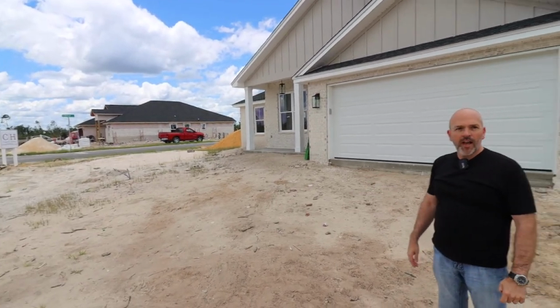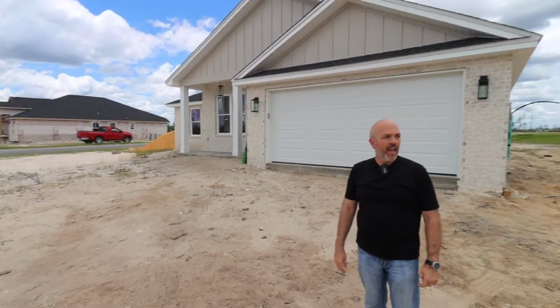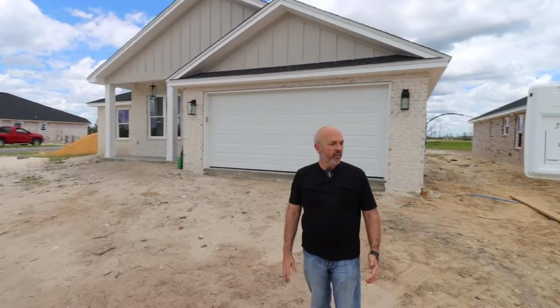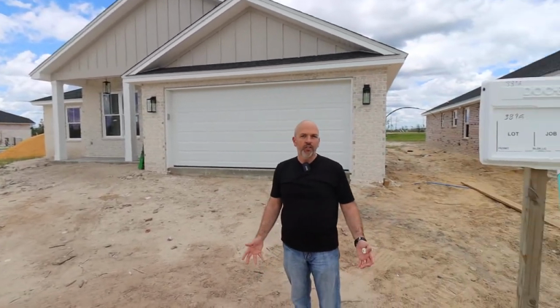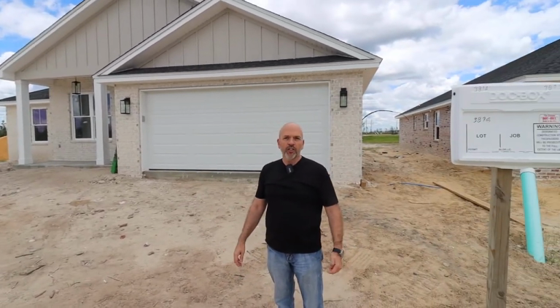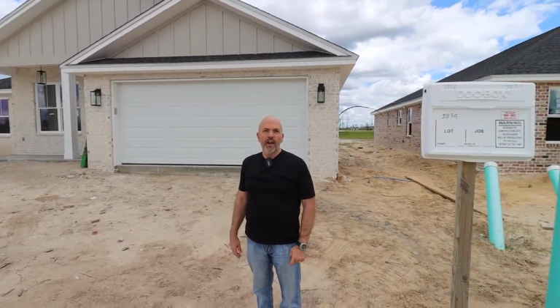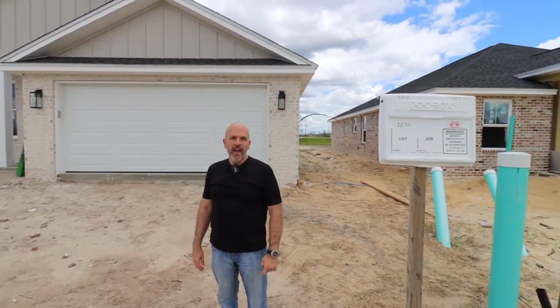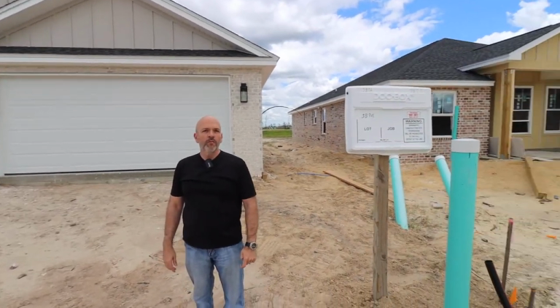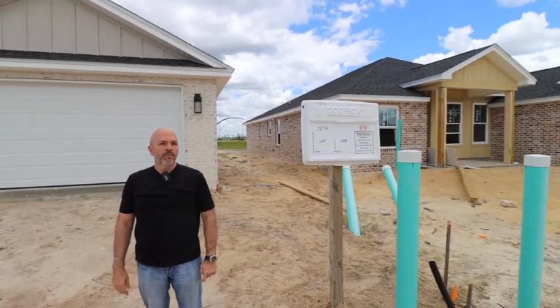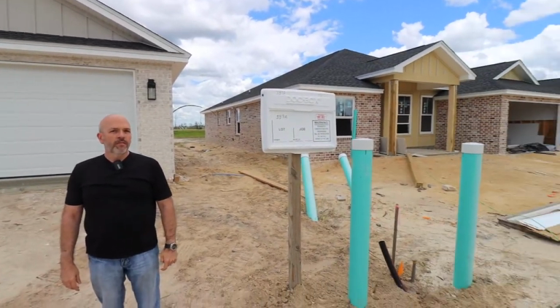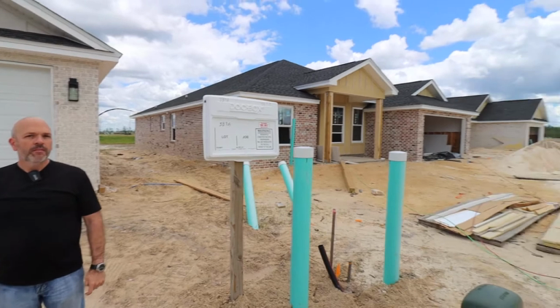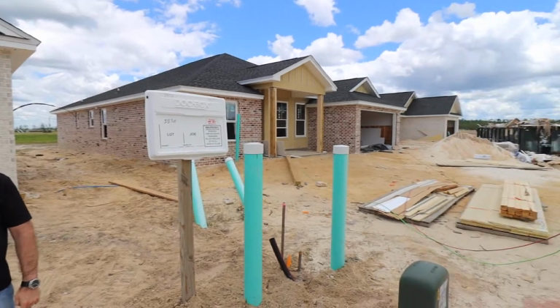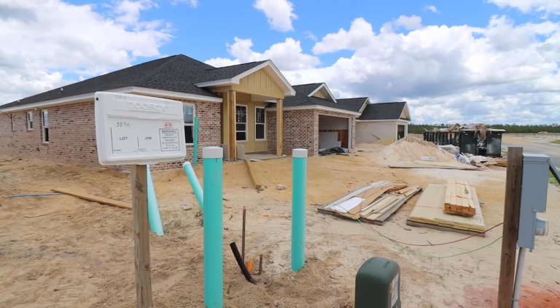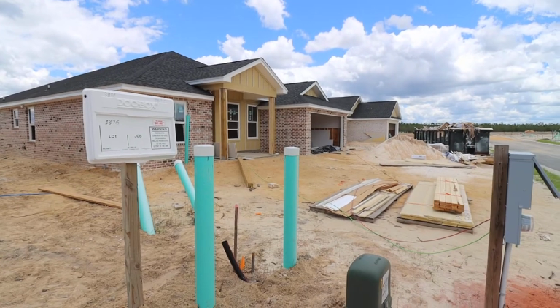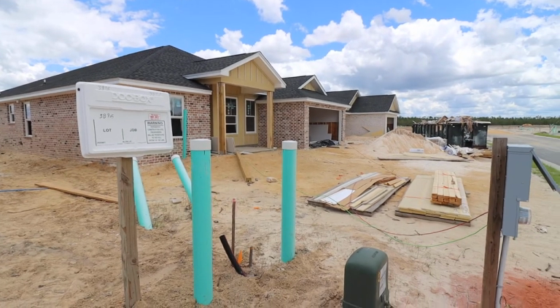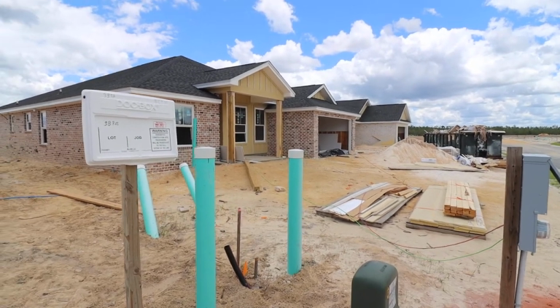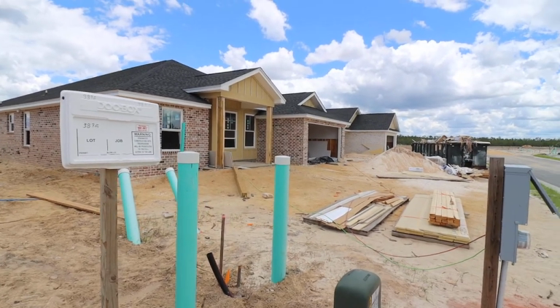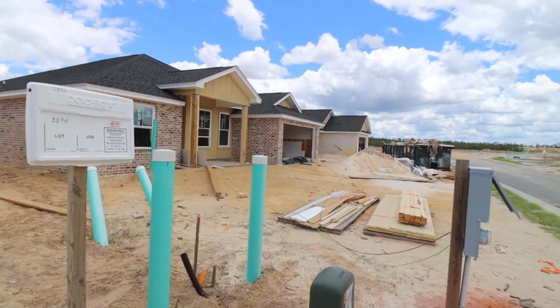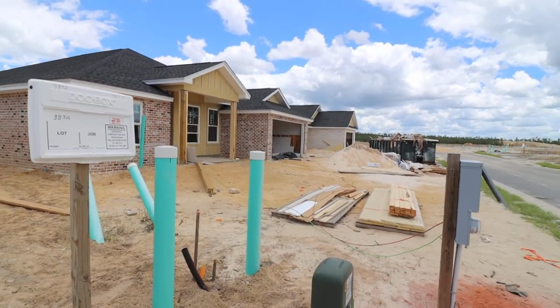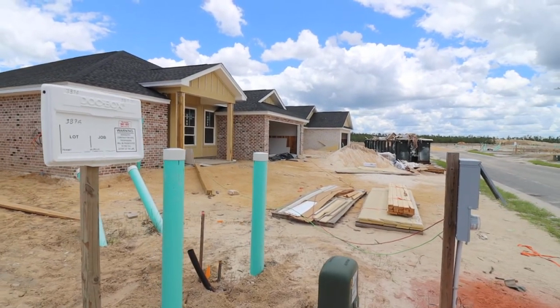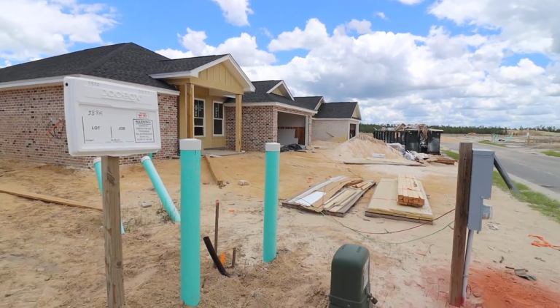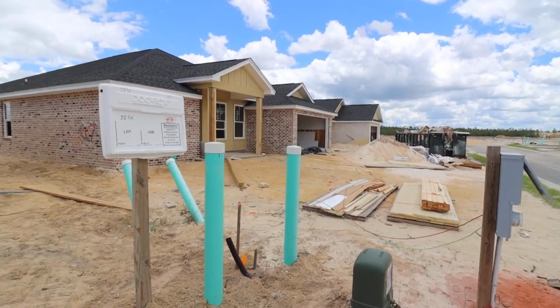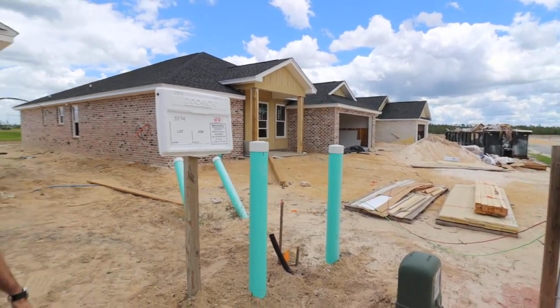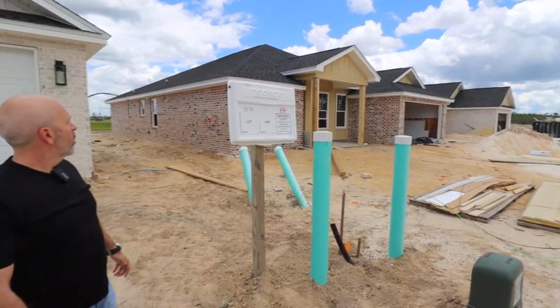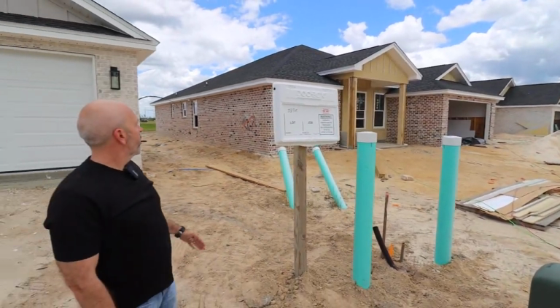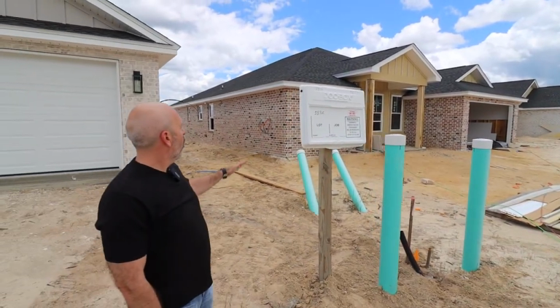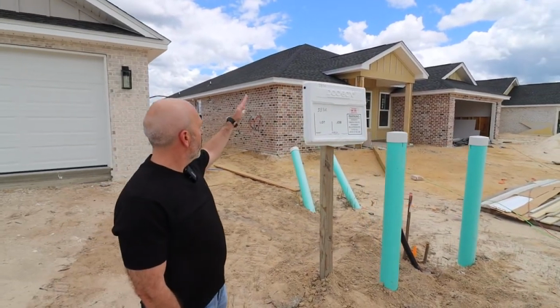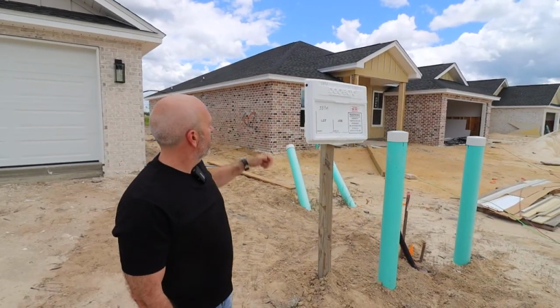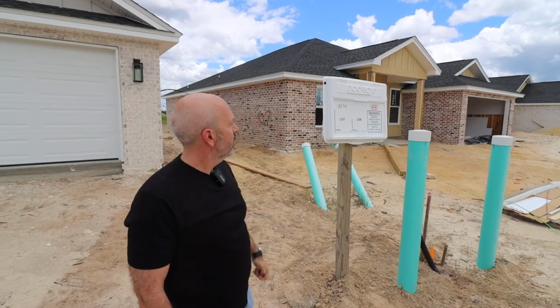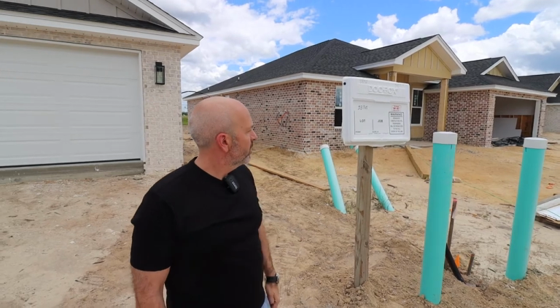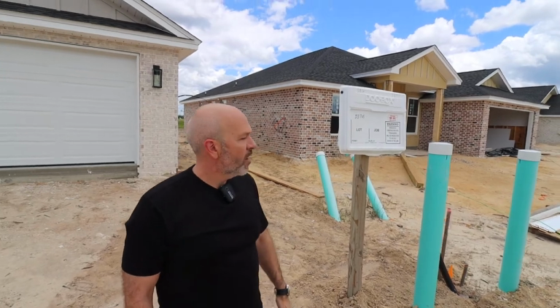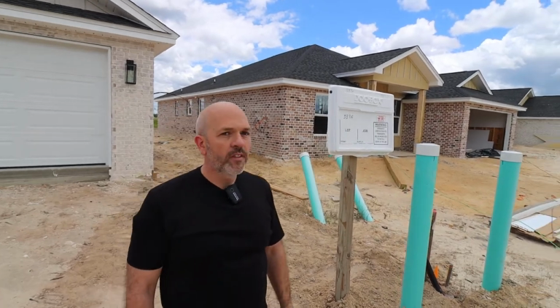We've got eight under construction right now. It's an all-brick community, with hardy board up in the soffits.